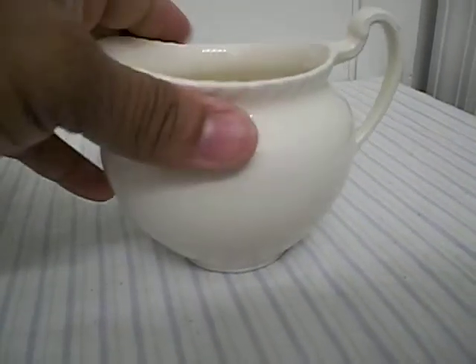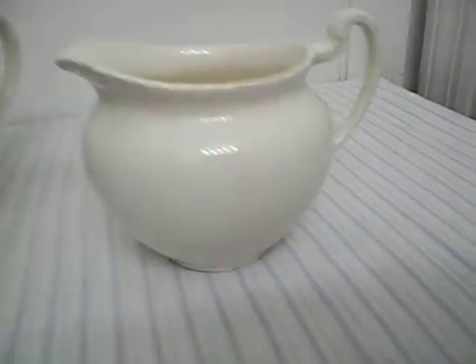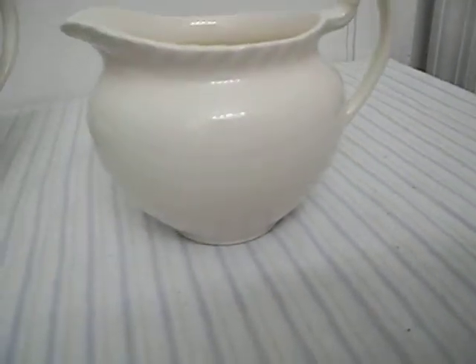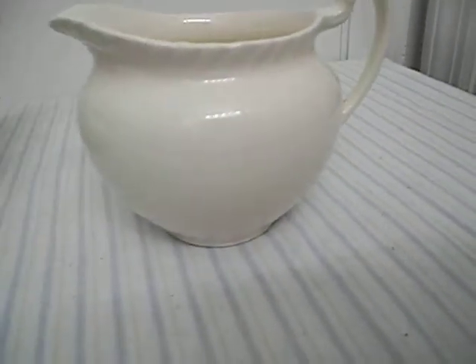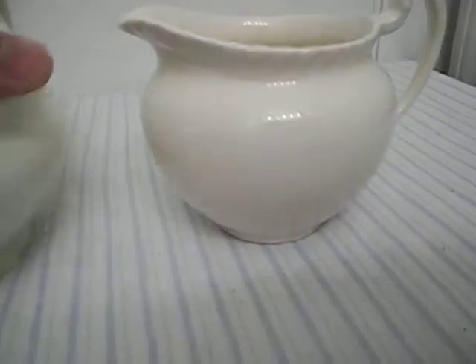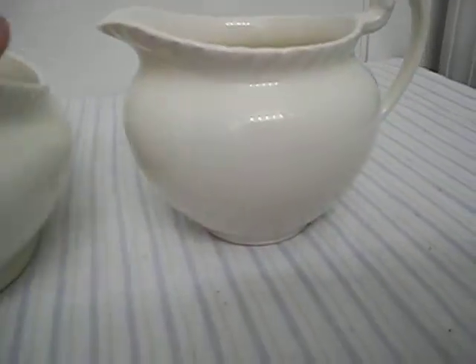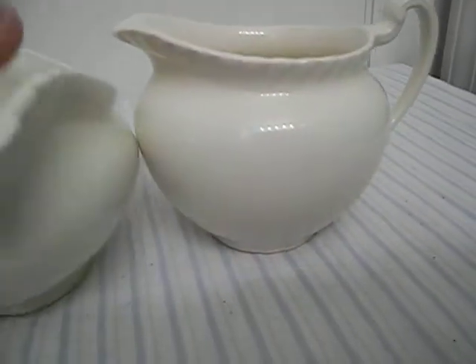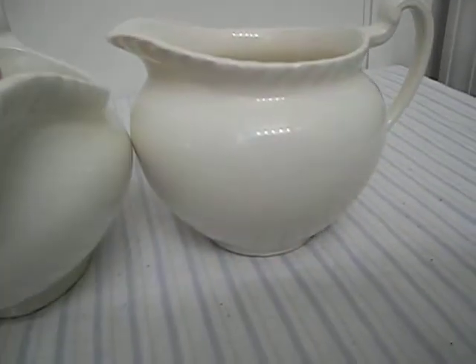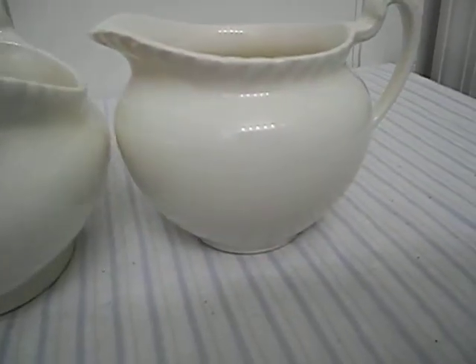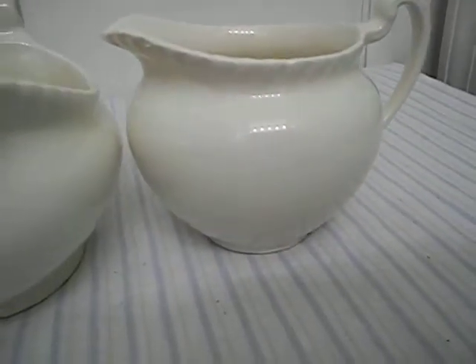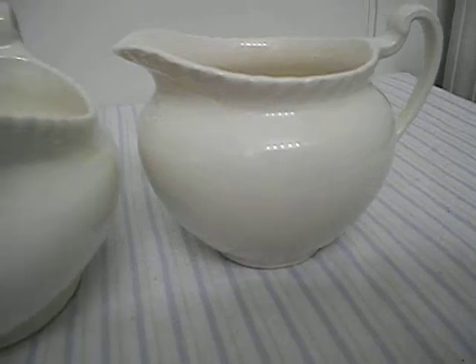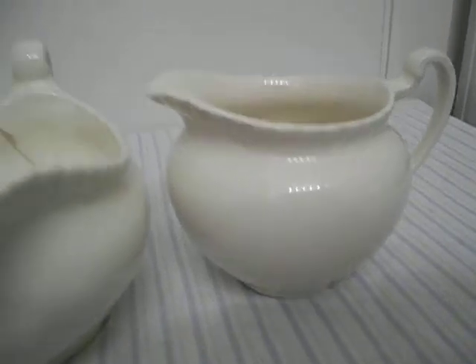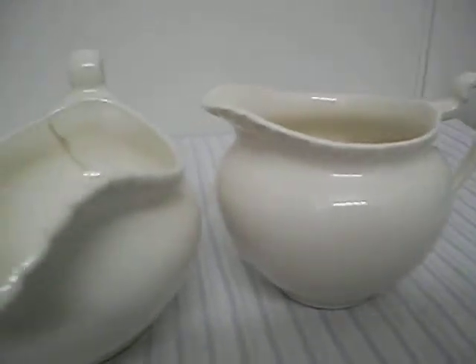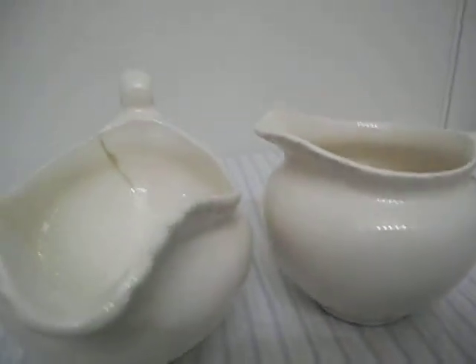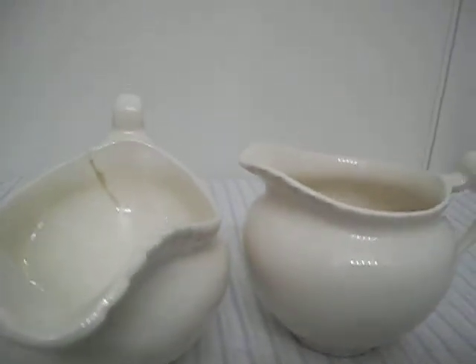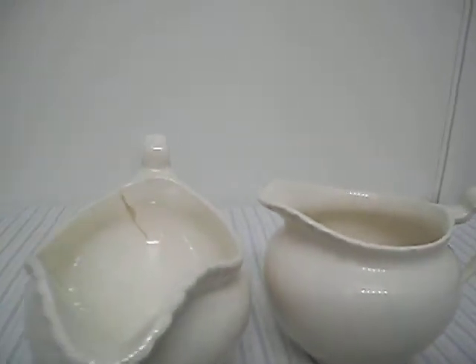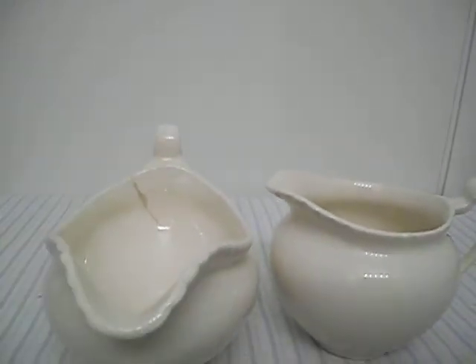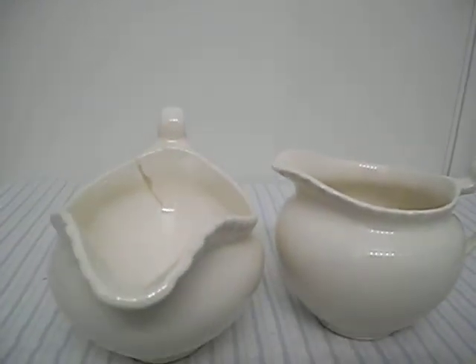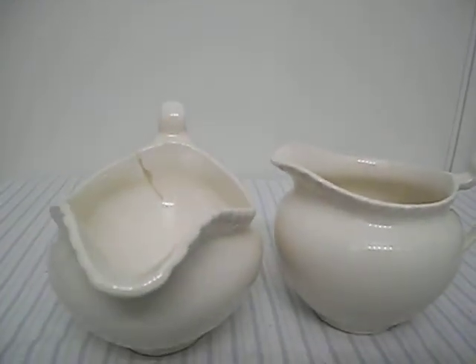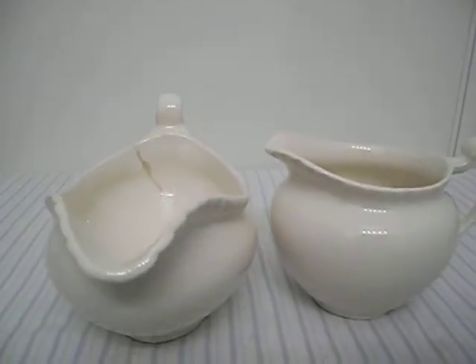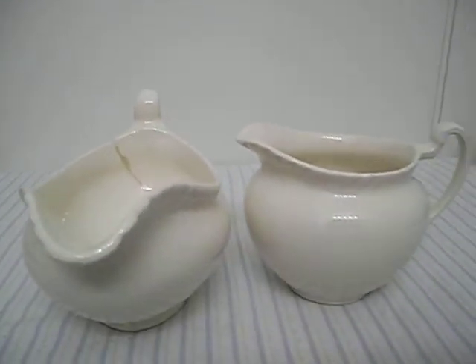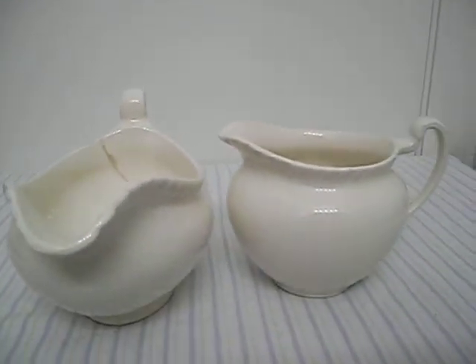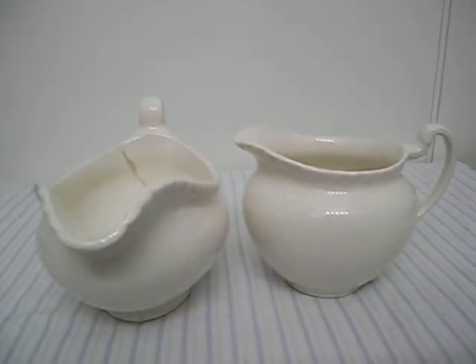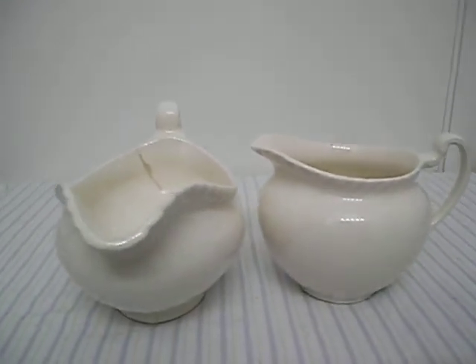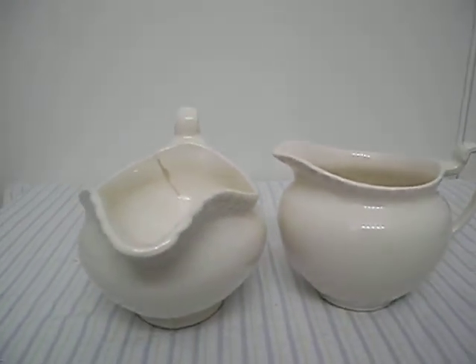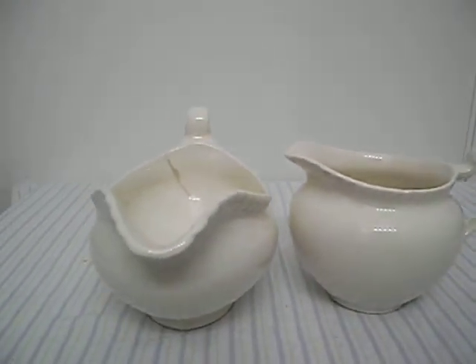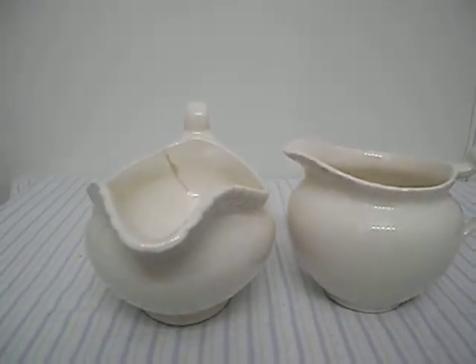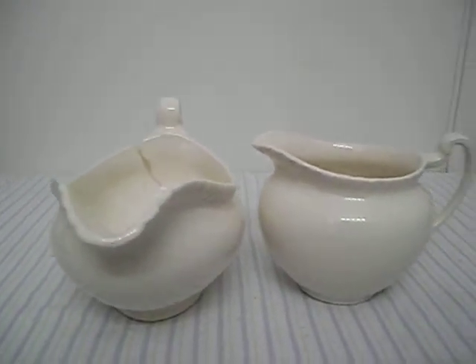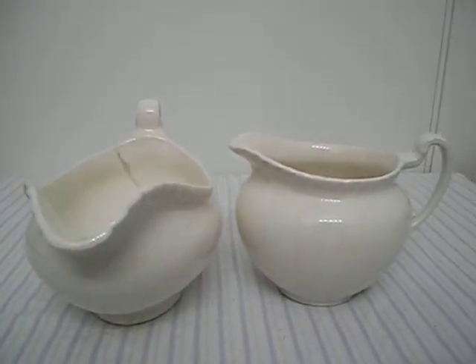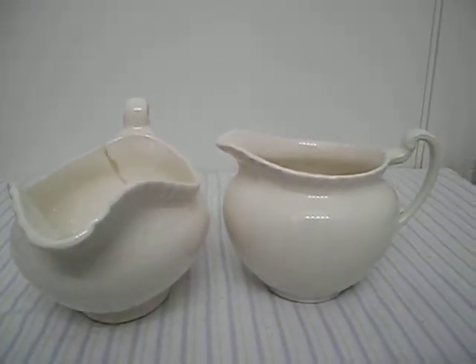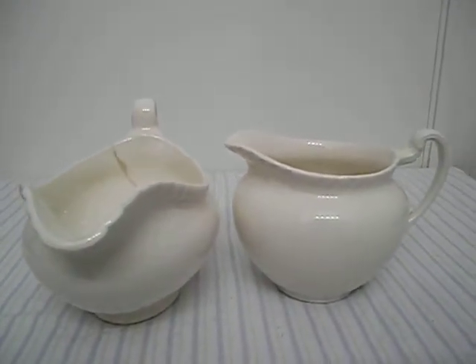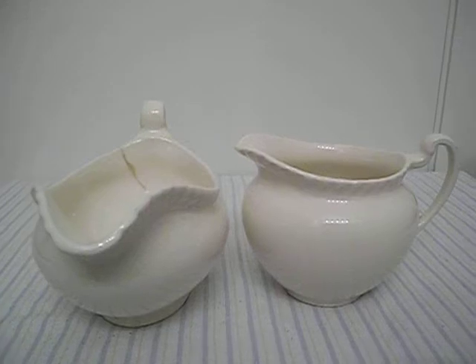And these two are available together. So there you have it, the Gravy Boat and the creamer.